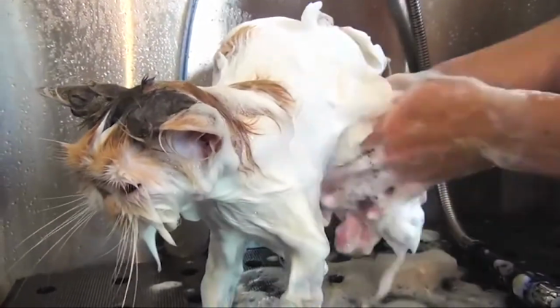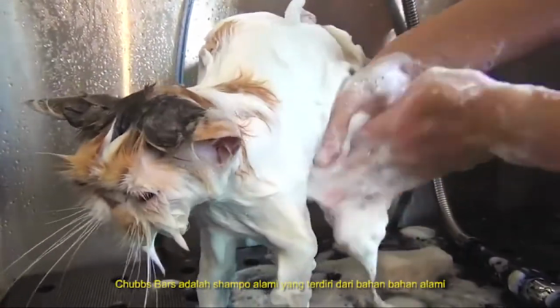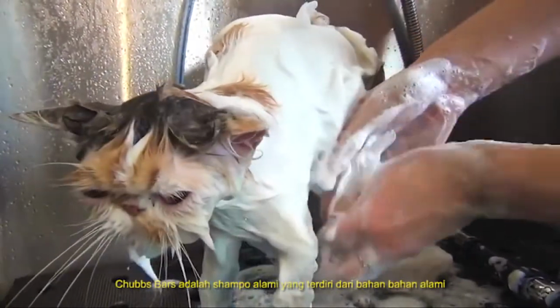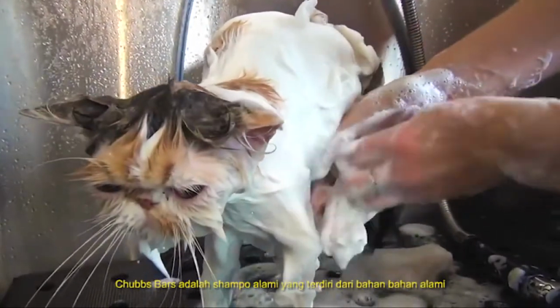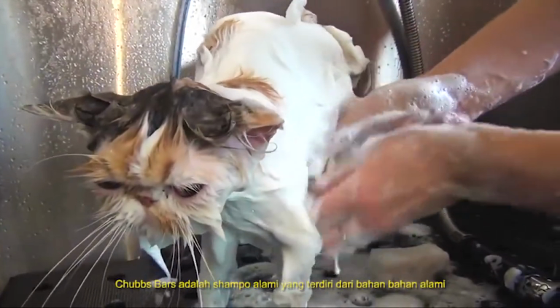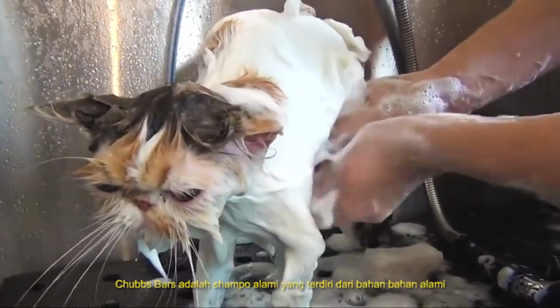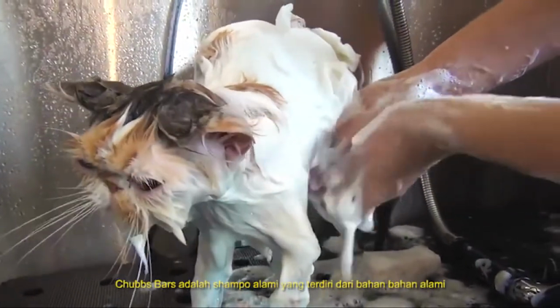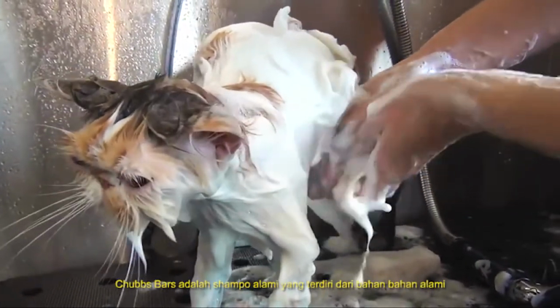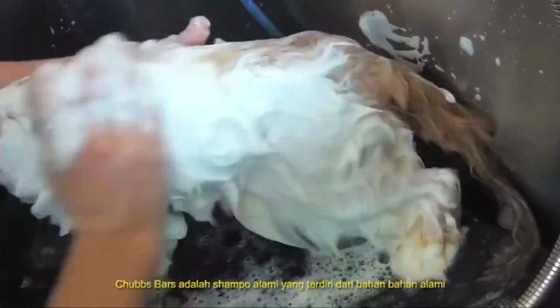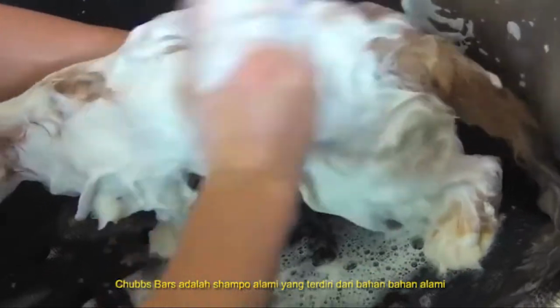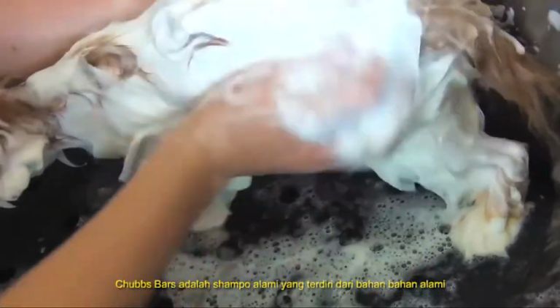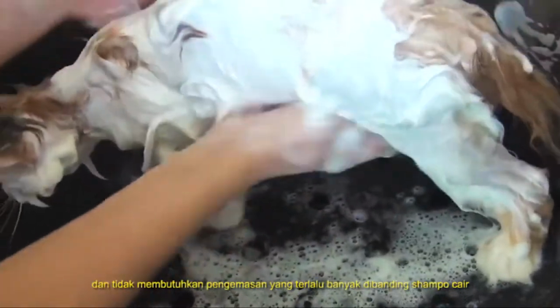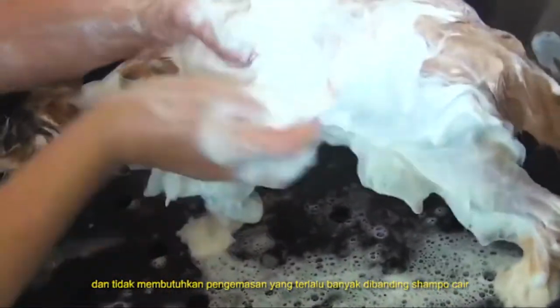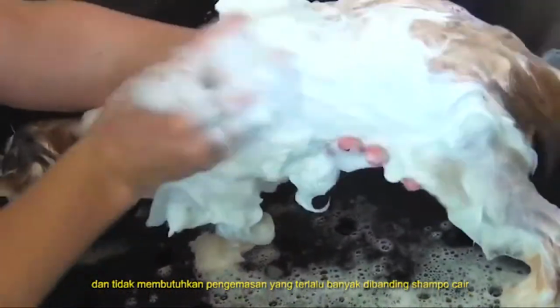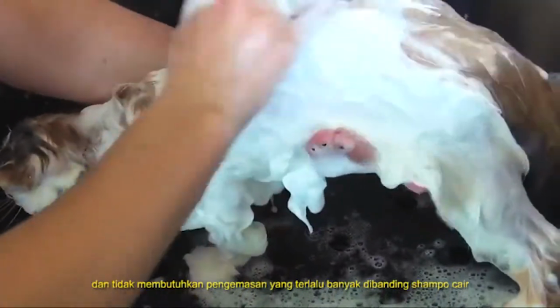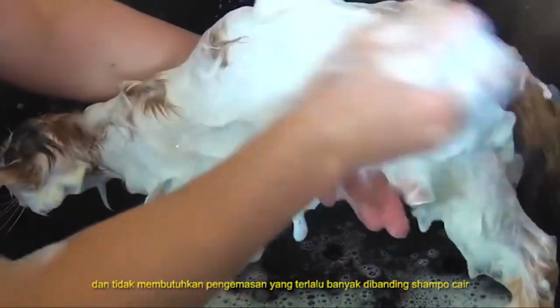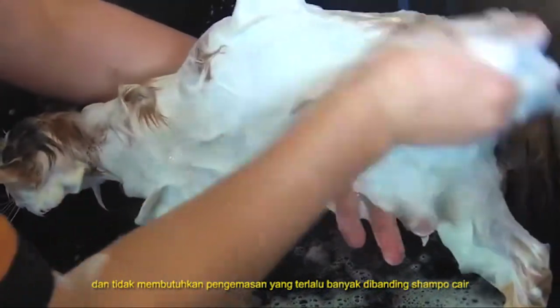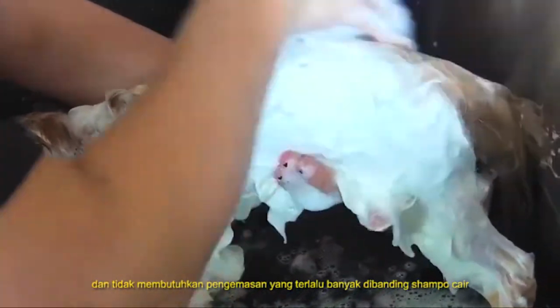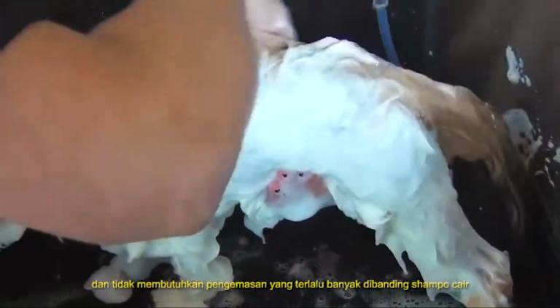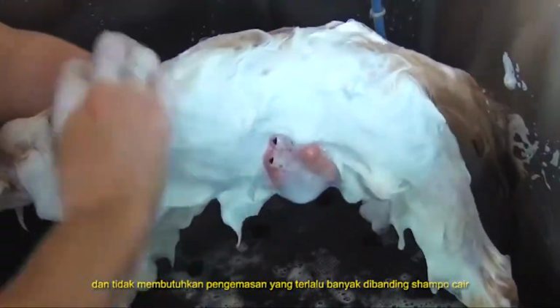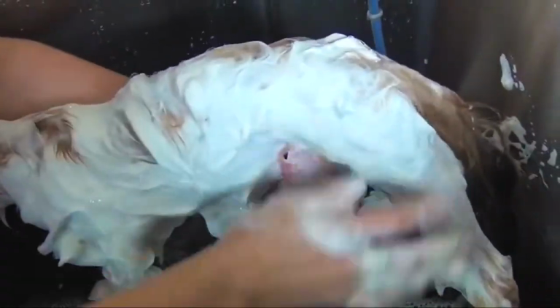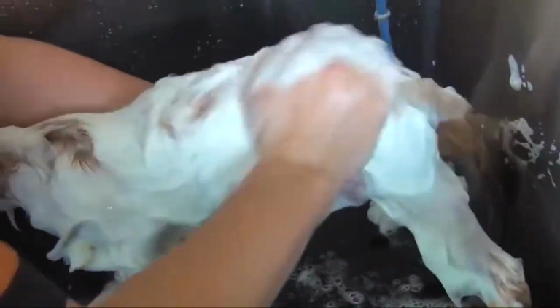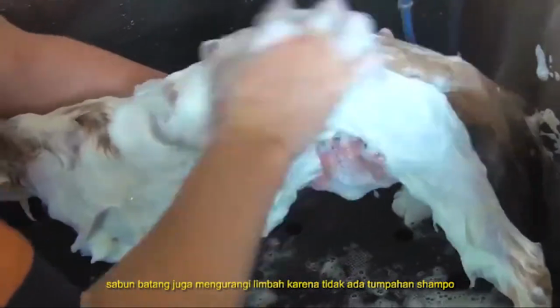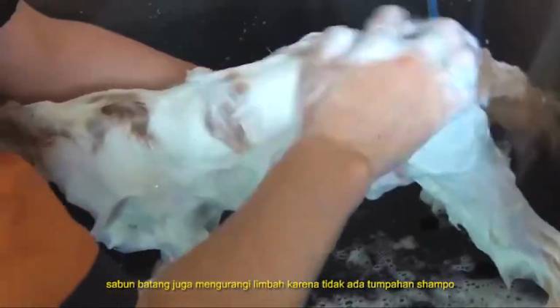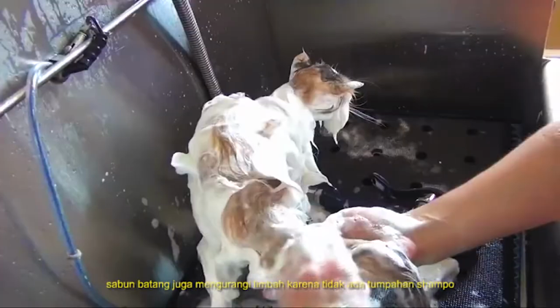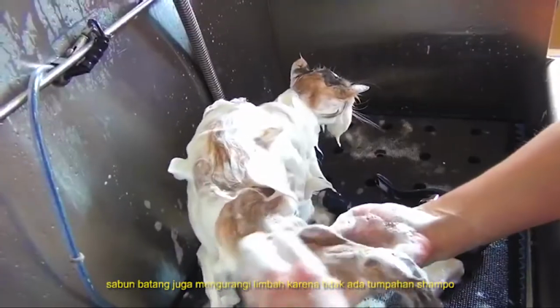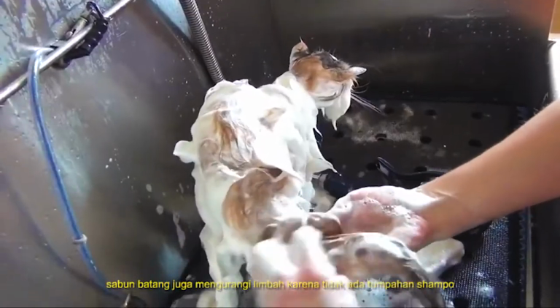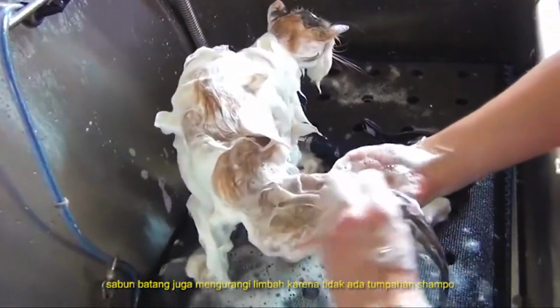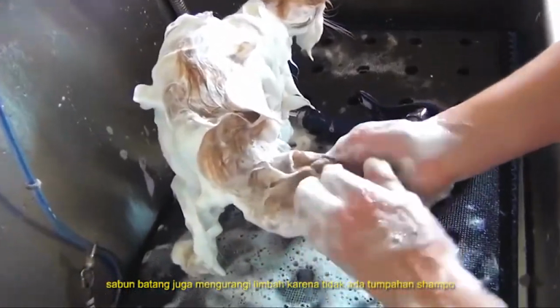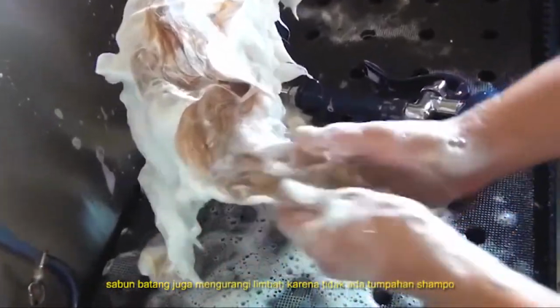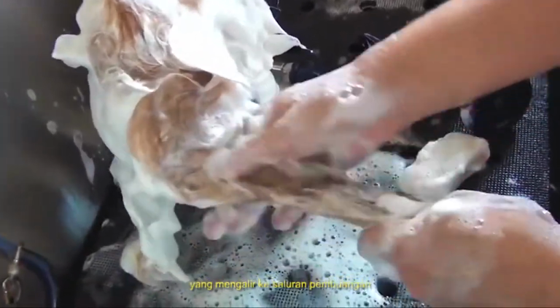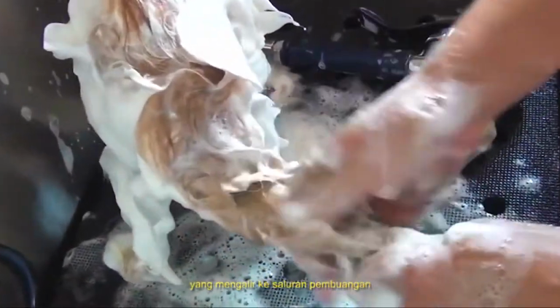The Chubbs Bar is an earth-friendly shampoo composed of natural ingredients and requiring far less wasteful packaging than liquid shampoos. The bar also reduces waste as there are no spills of shampoo running down the drain.